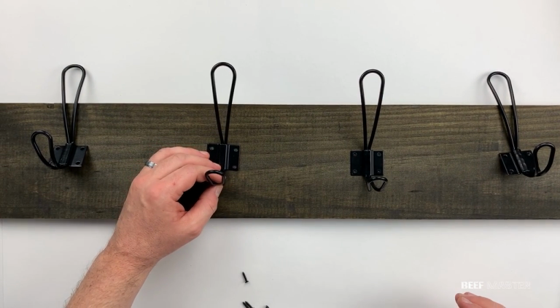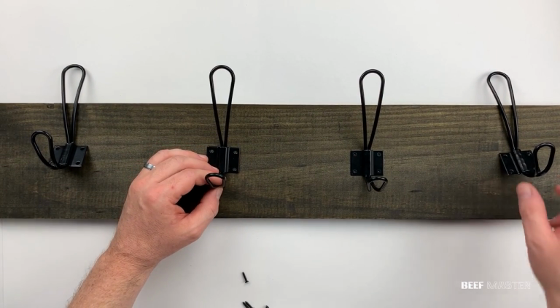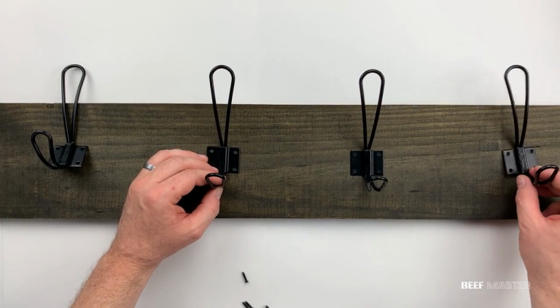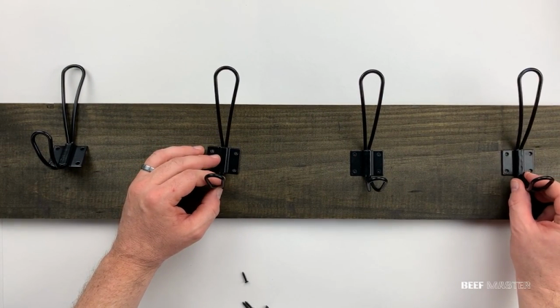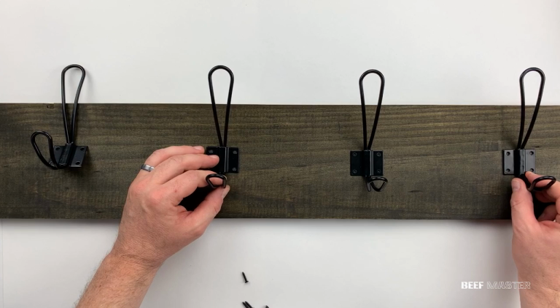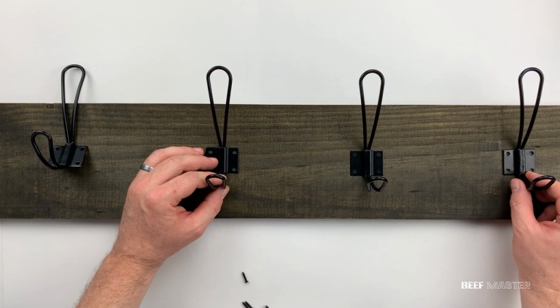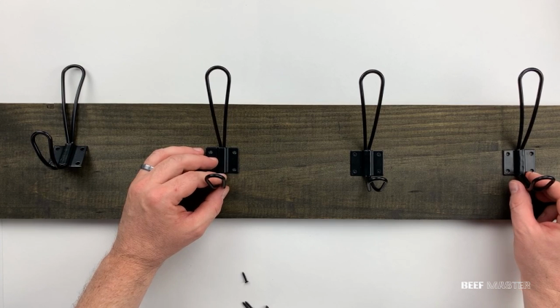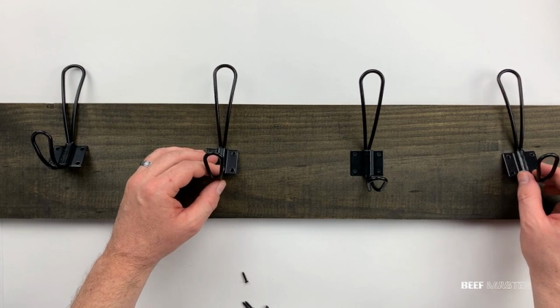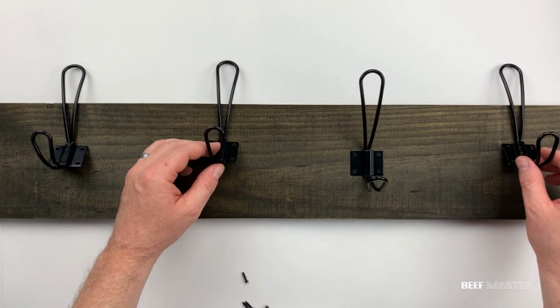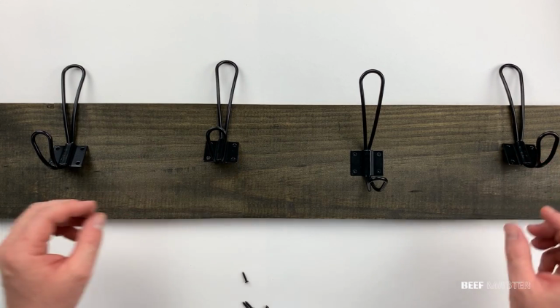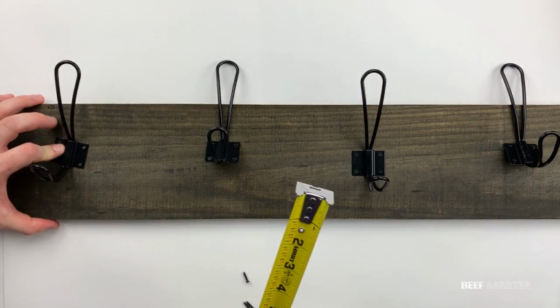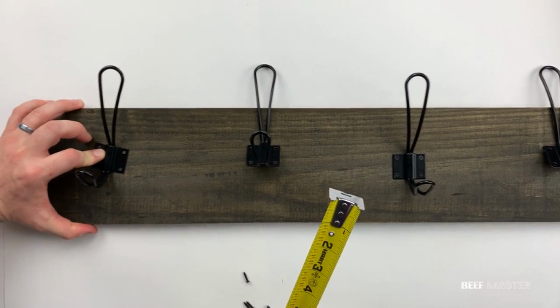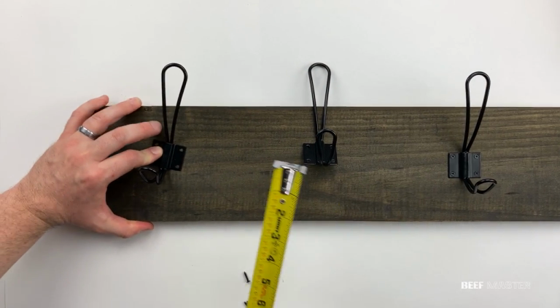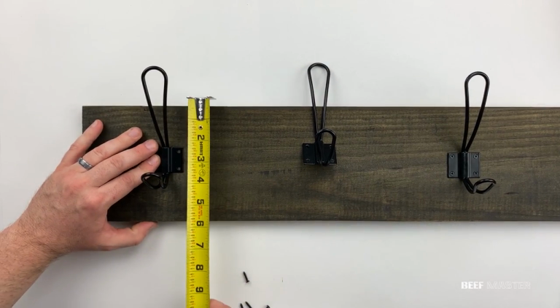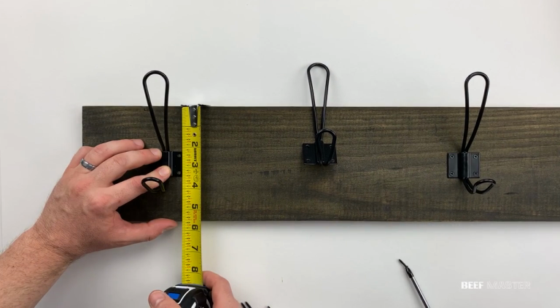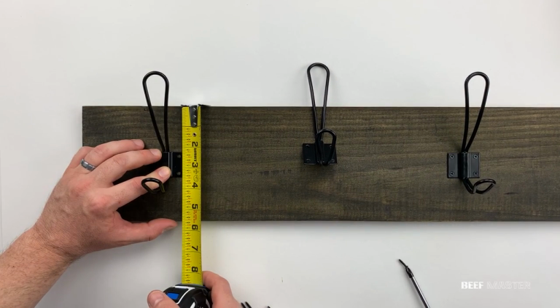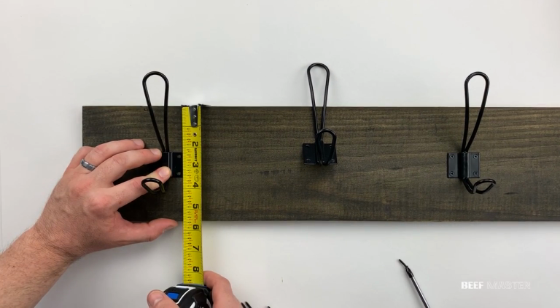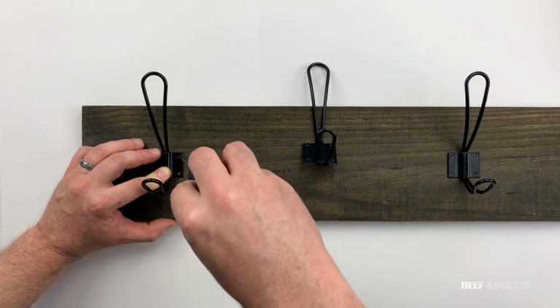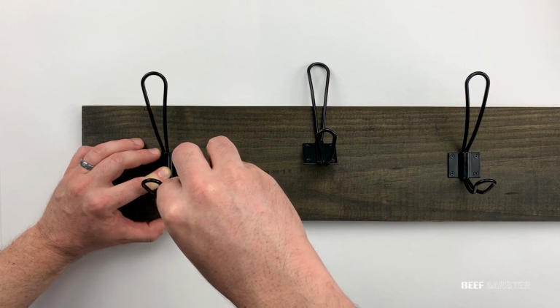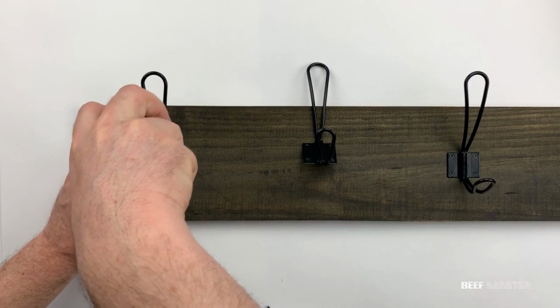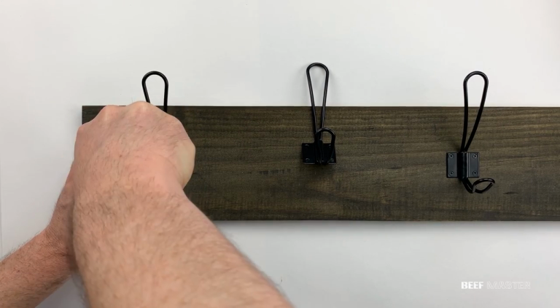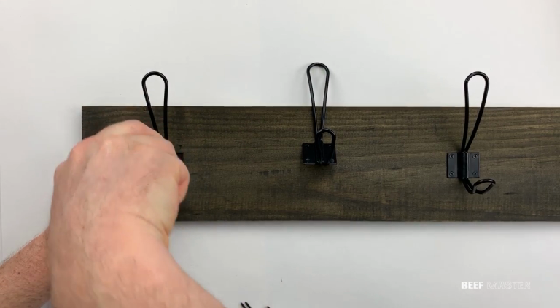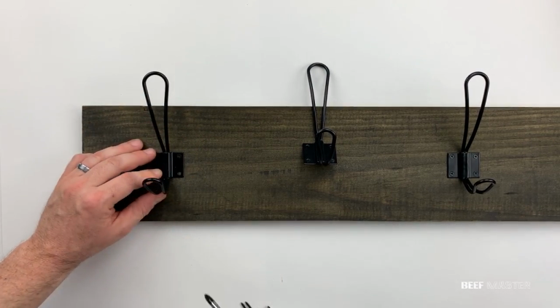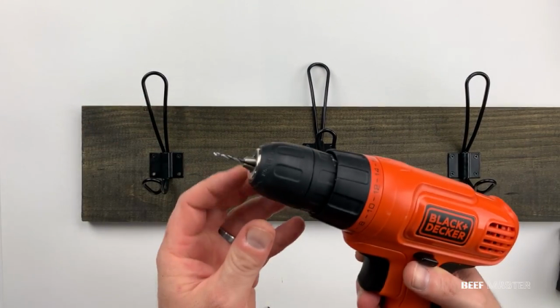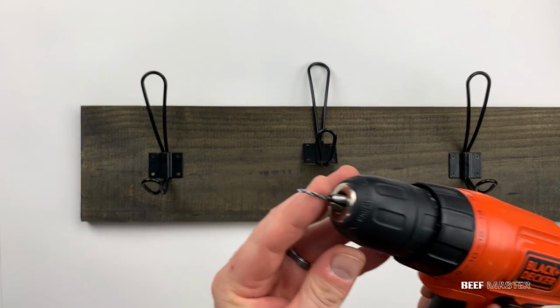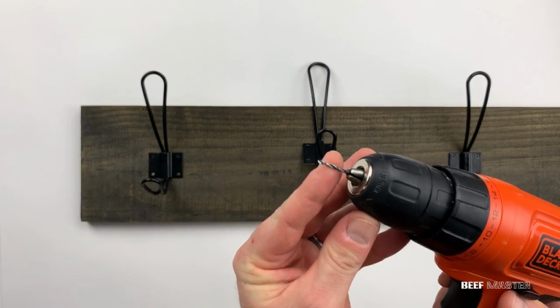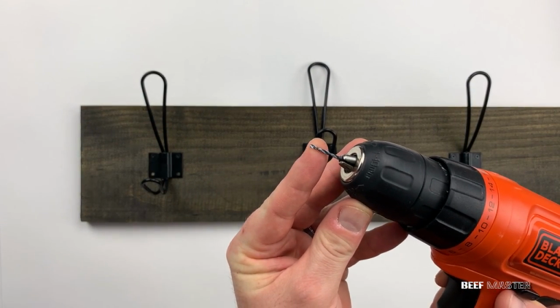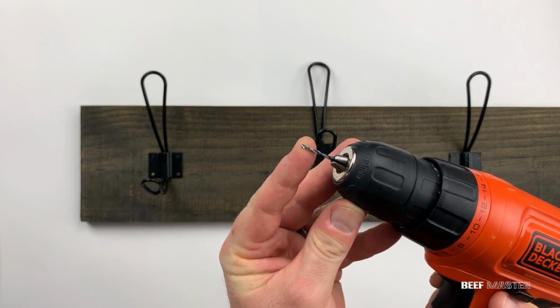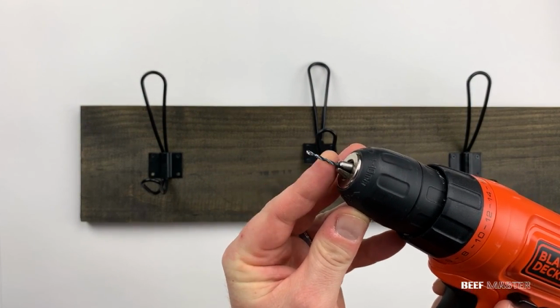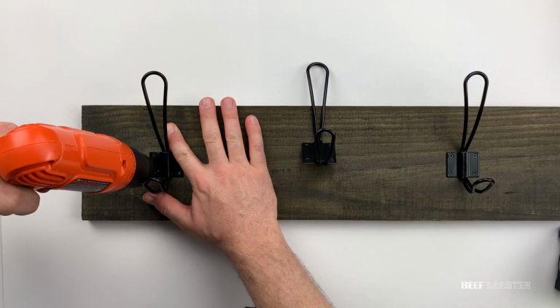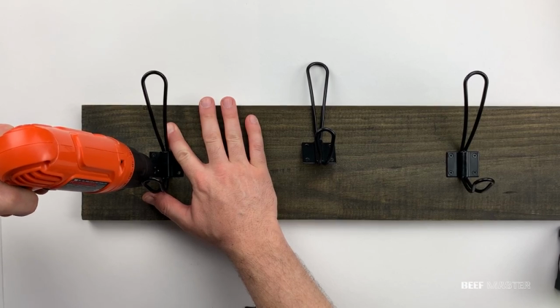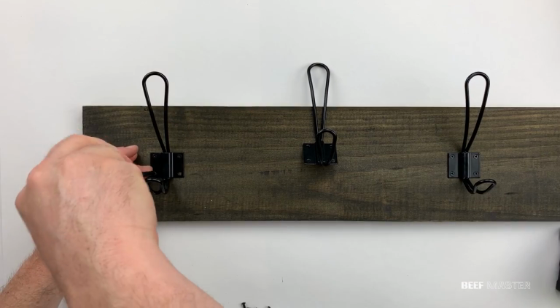I screwed down the first hanger but skipped the second and fourth for now. The reason I skipped those is that I'm going to place a grabber screw underneath them — the screws will hold the board to the wall and will be hidden underneath the hangers. For a quick tip, using a 1/16th drill bit made things a lot easier to screw in.